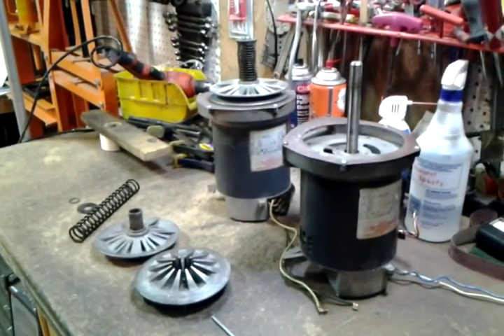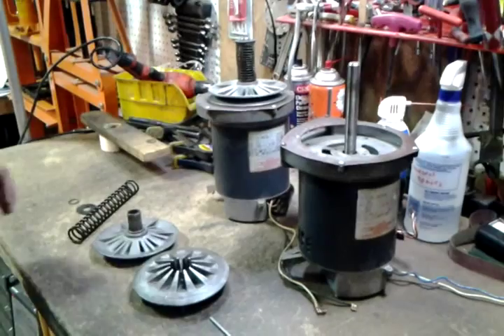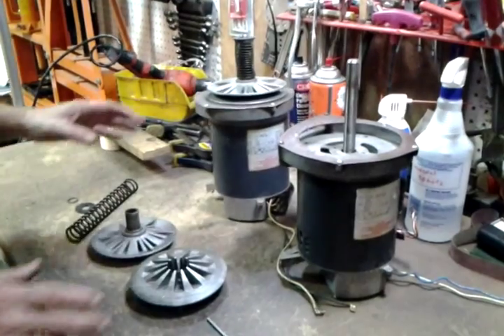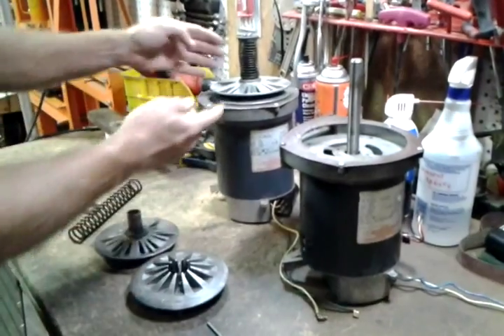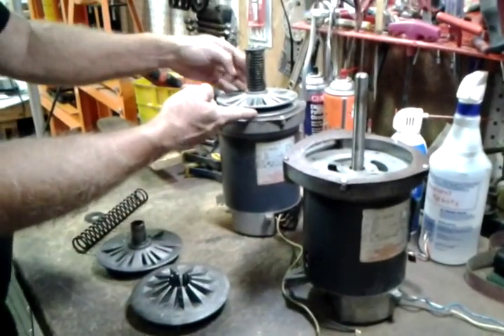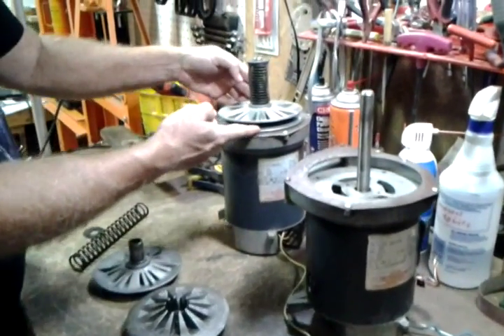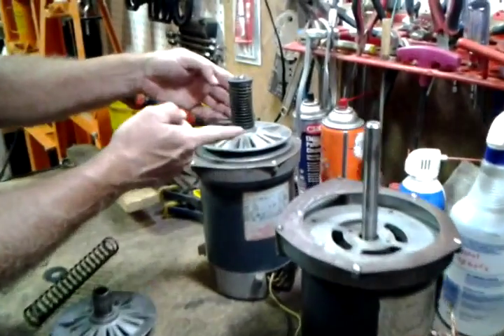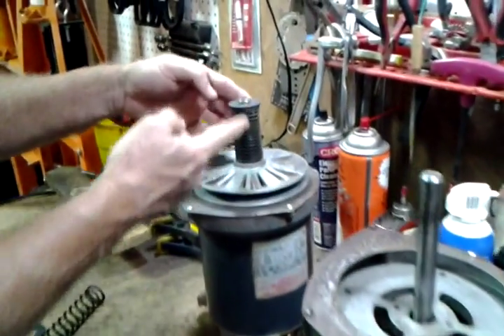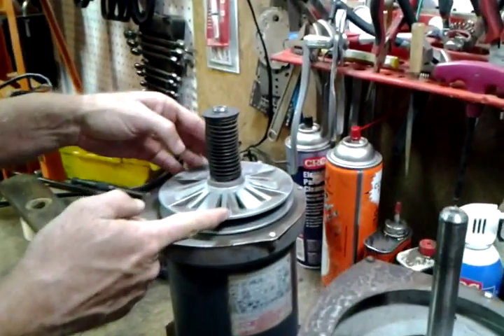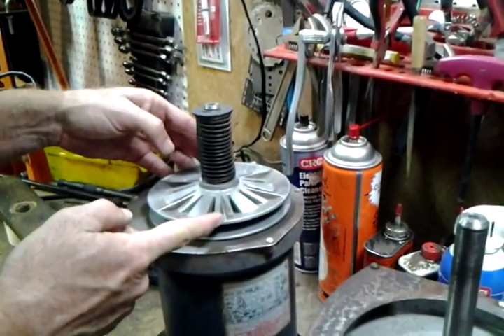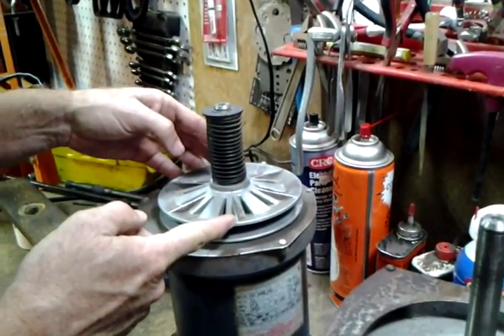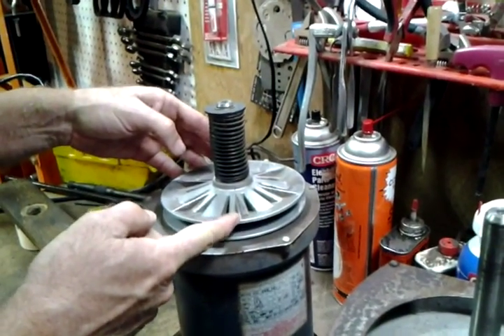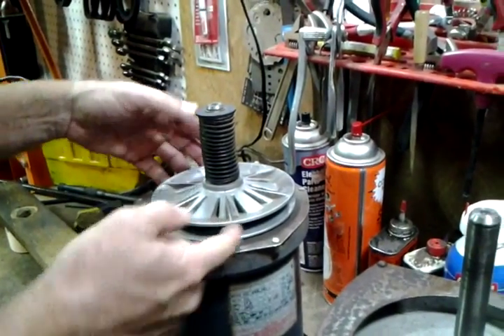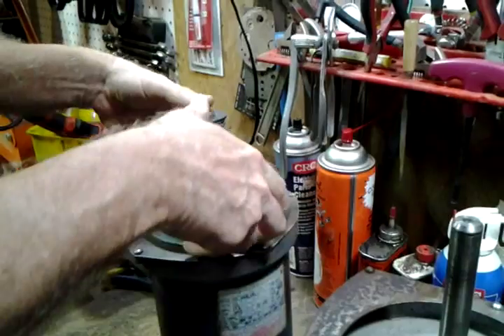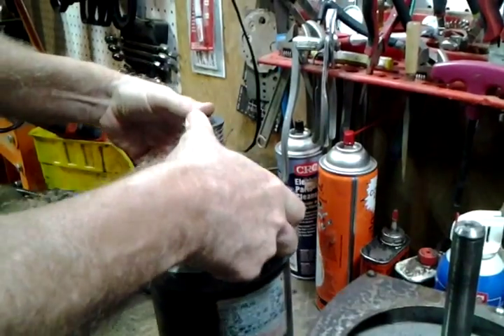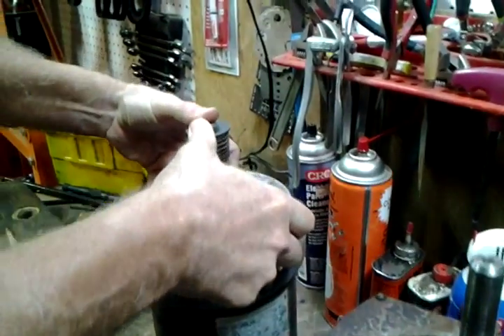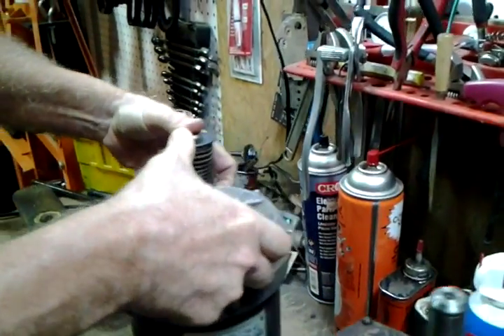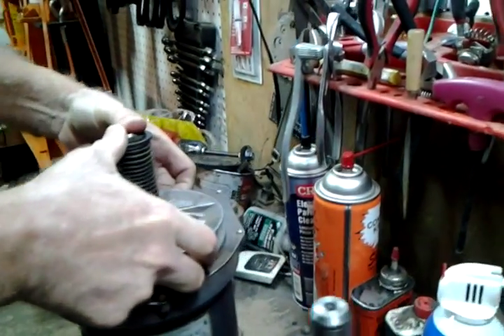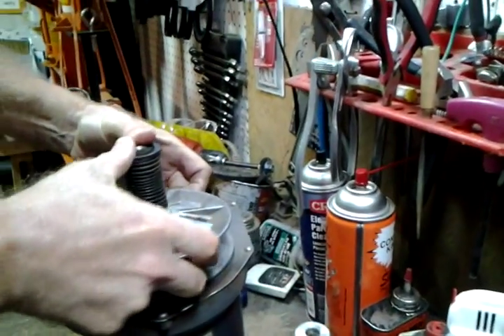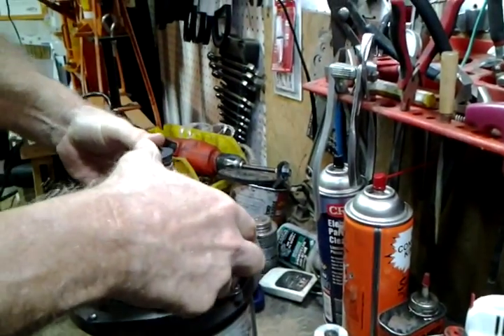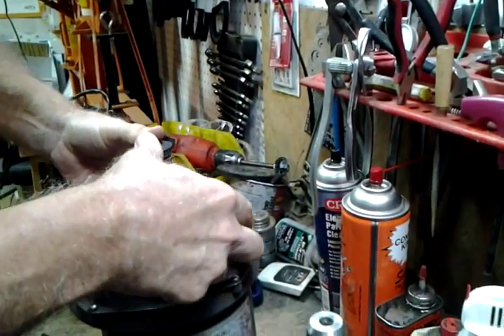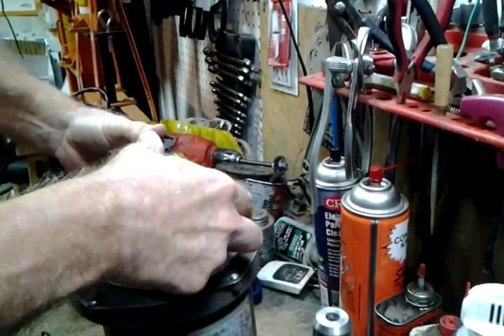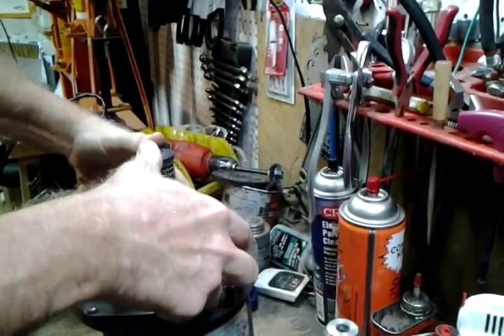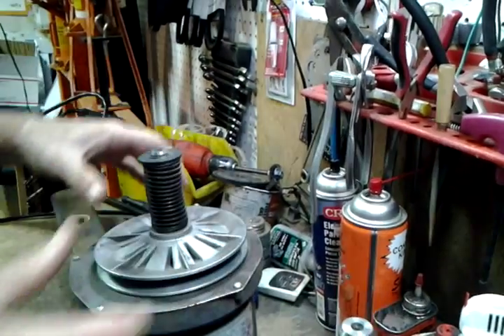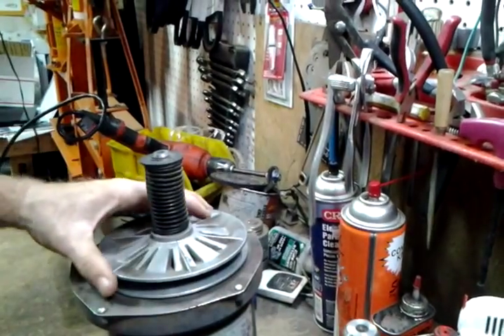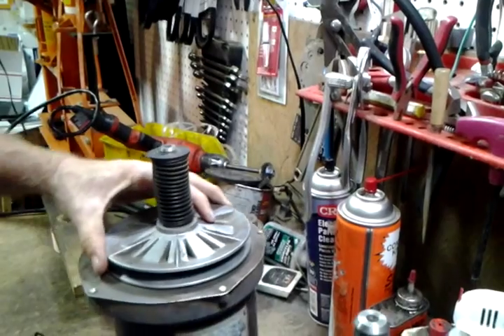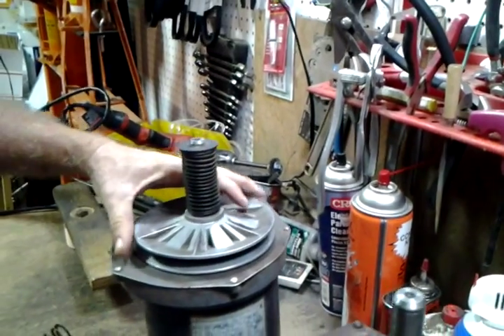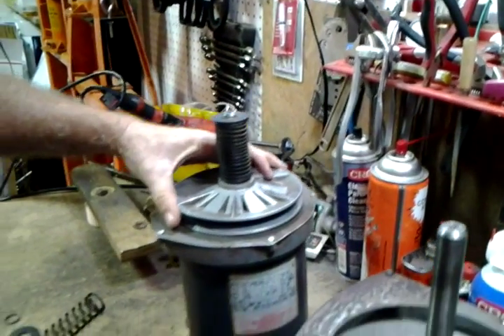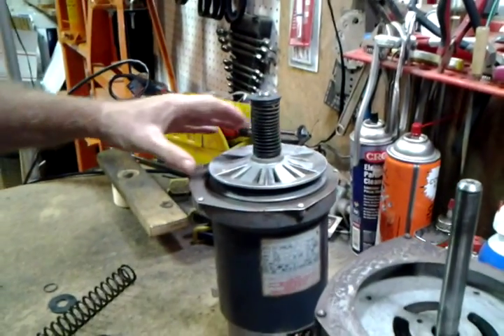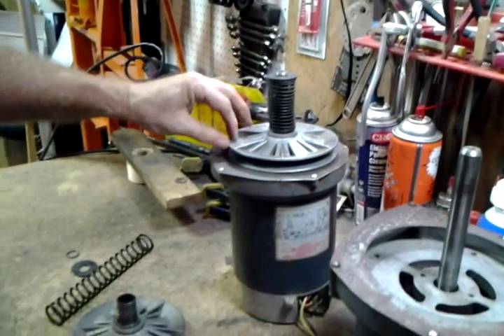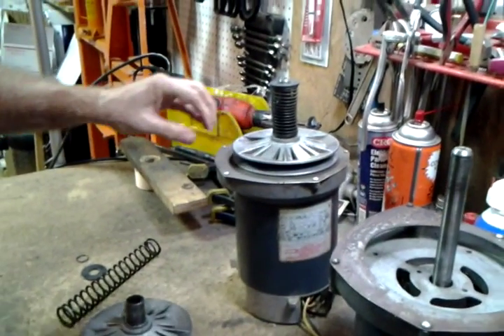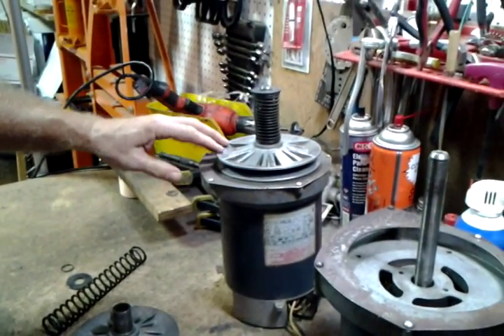Today is the motor shiv. It looks like this when it's all together. This is the shiv that adjusts with the drive belt to adjust speeds — half of the speed adjusting.